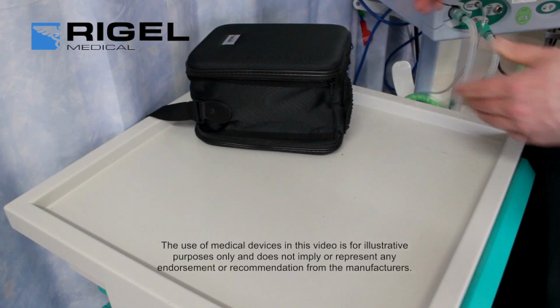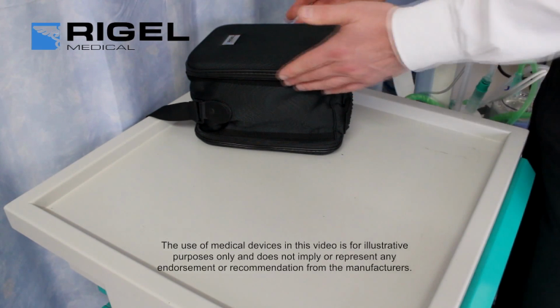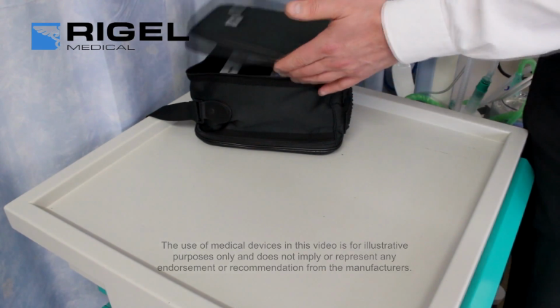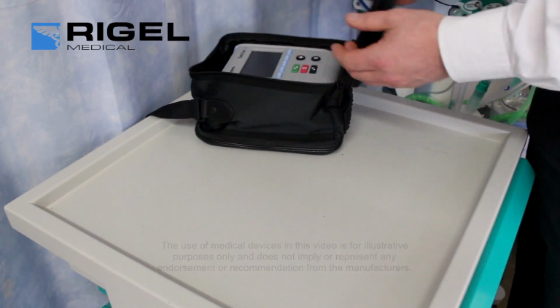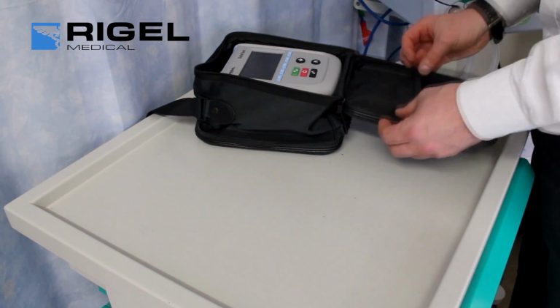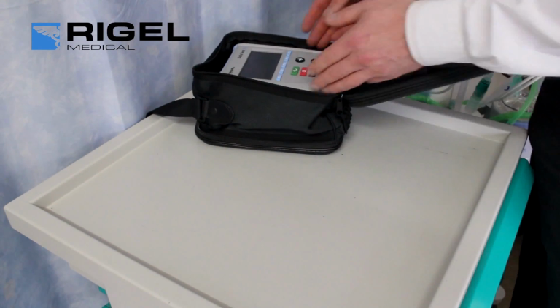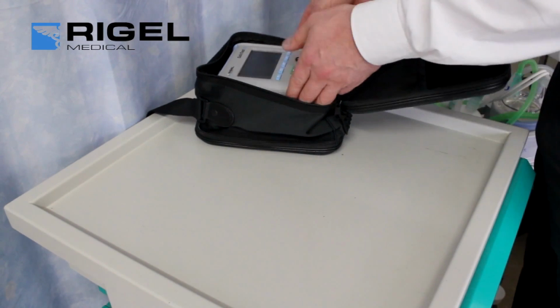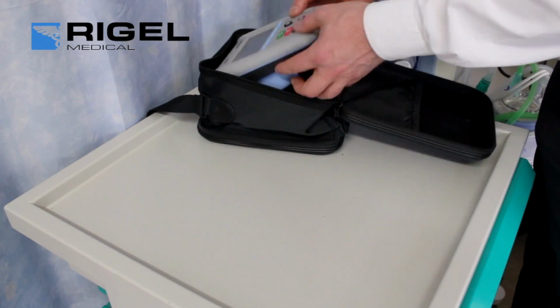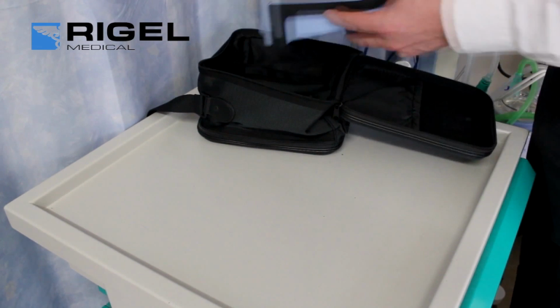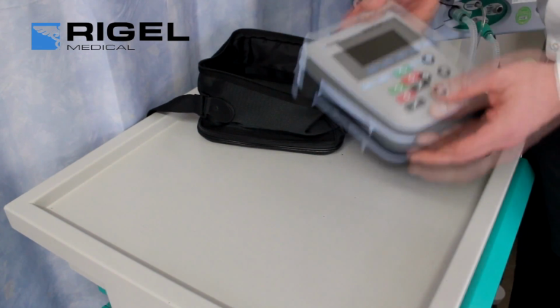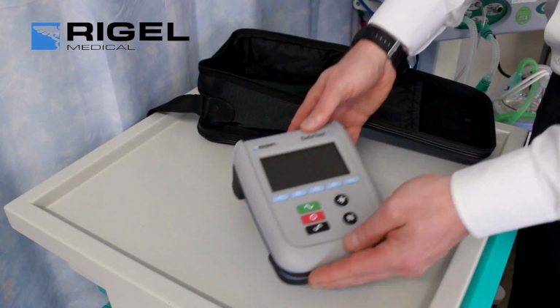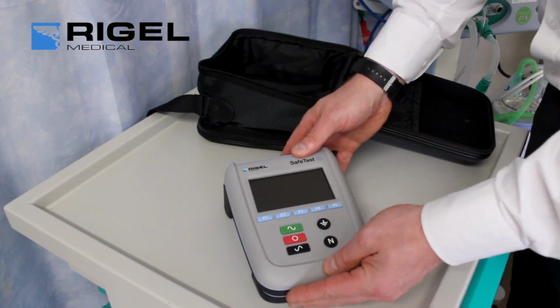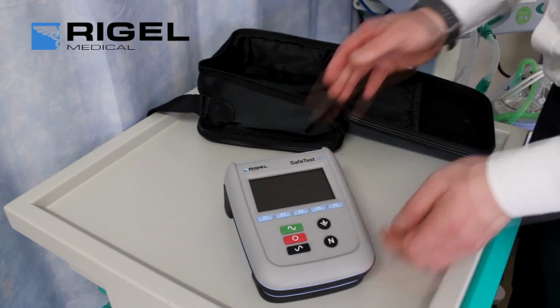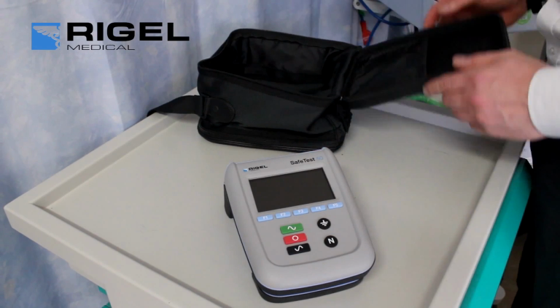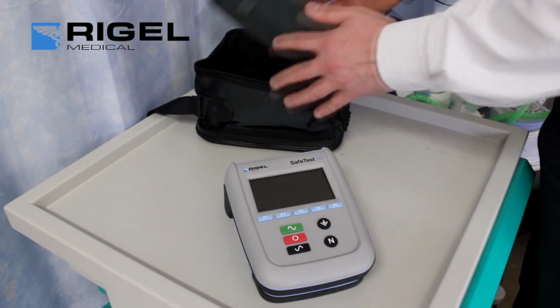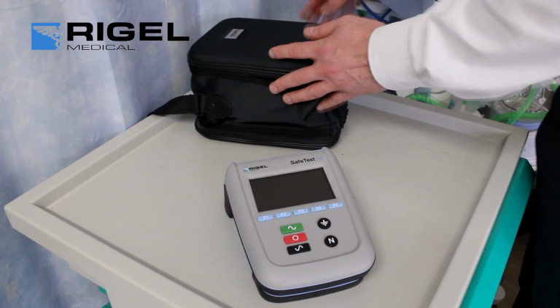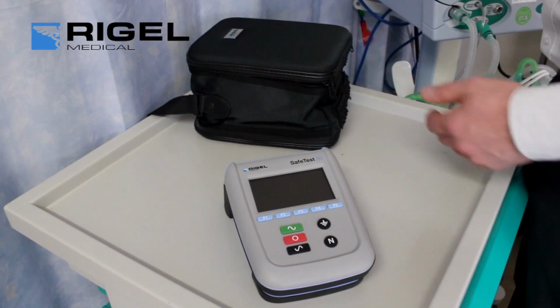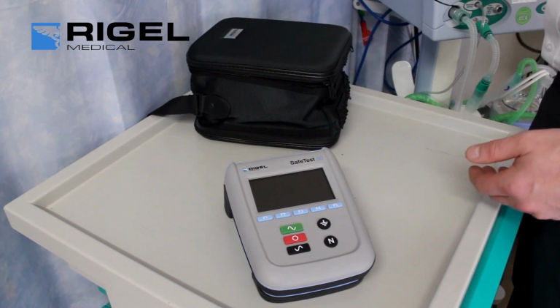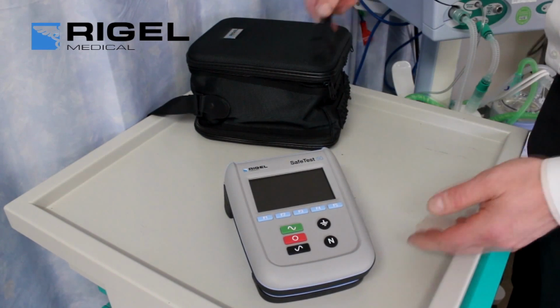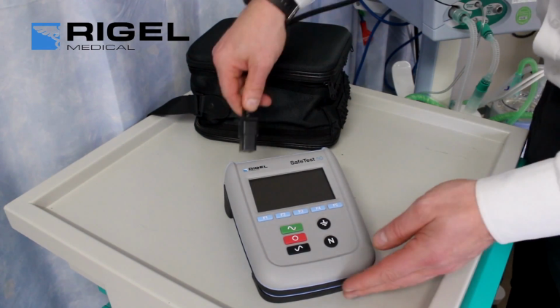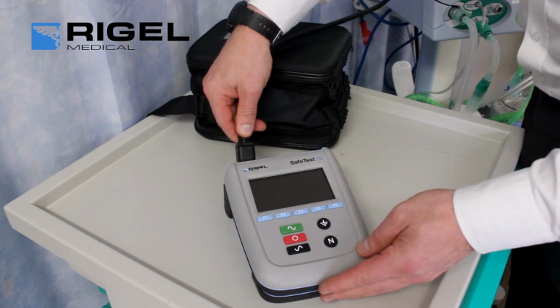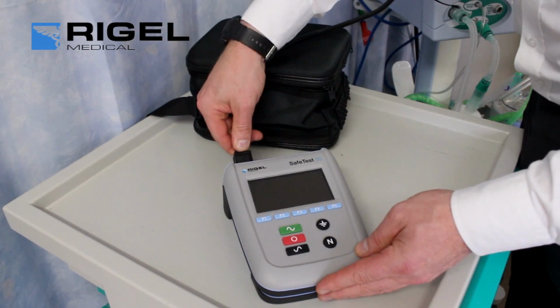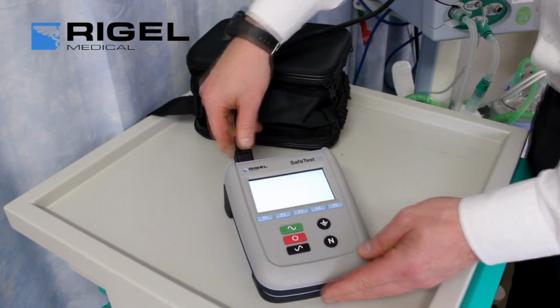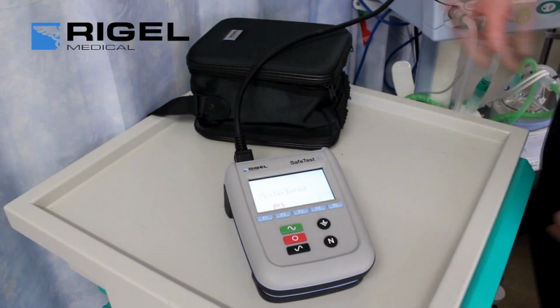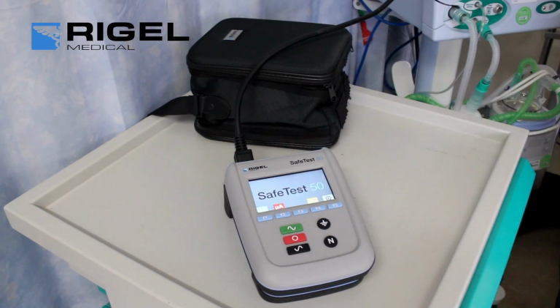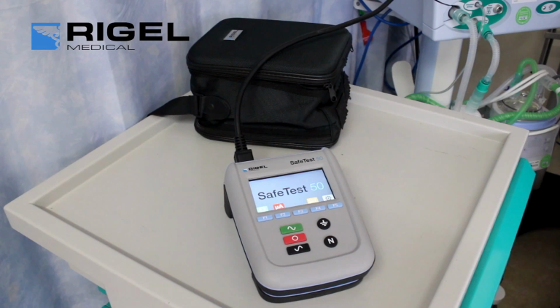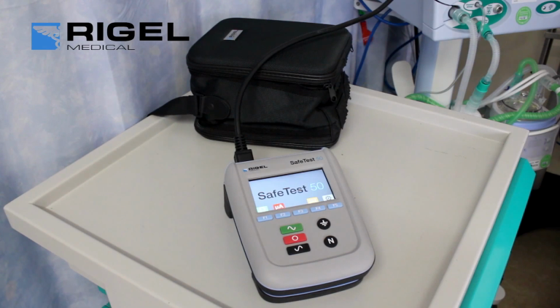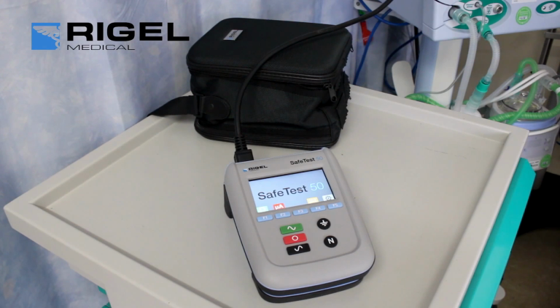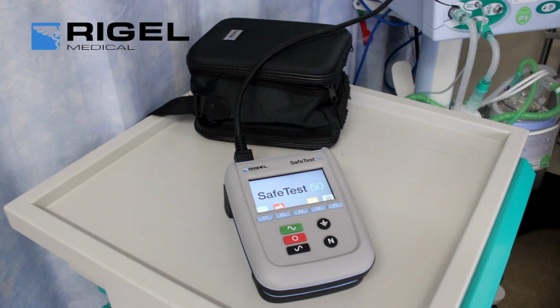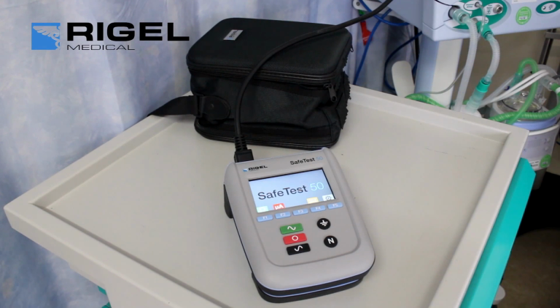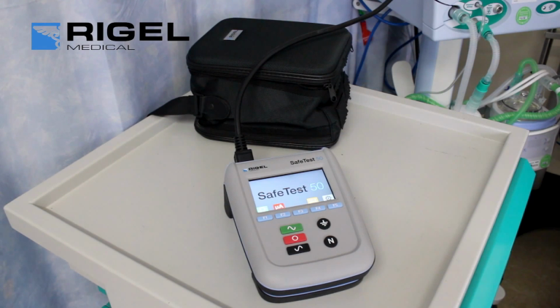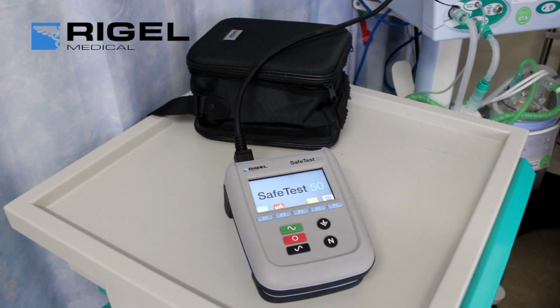The SafeTest 50 from Rigel Medical is an entry-level safety analyzer. It is designed for testing medical devices that do not require patient-lead testing, as well as laboratory equipment, in accordance with international safety standards.